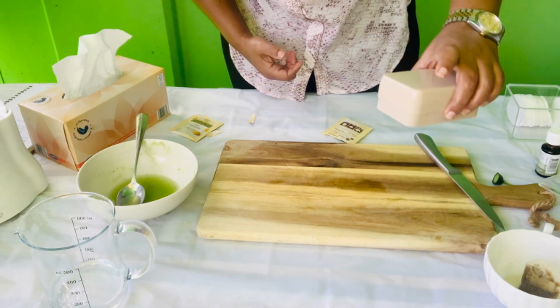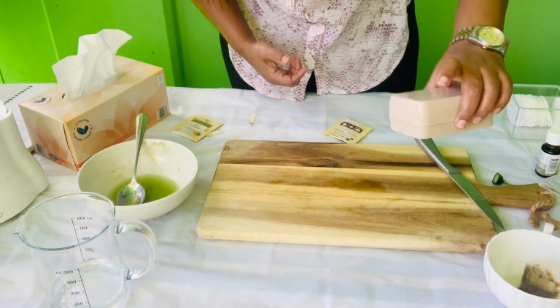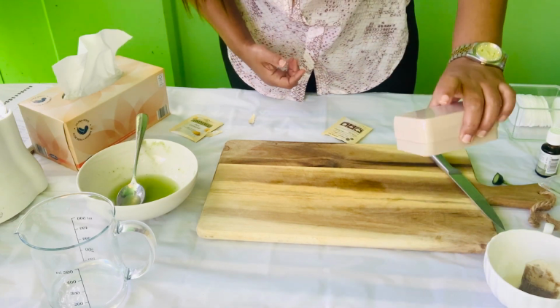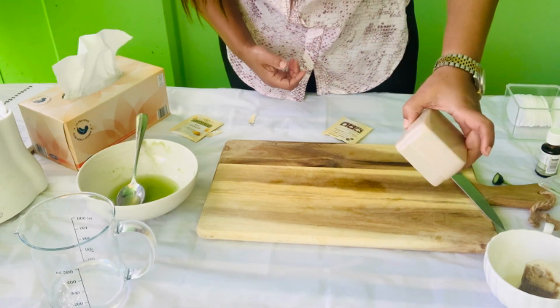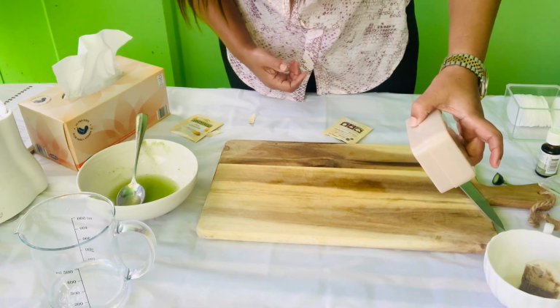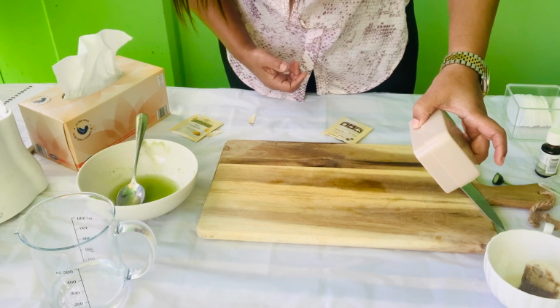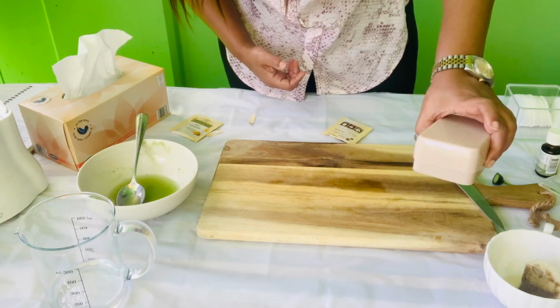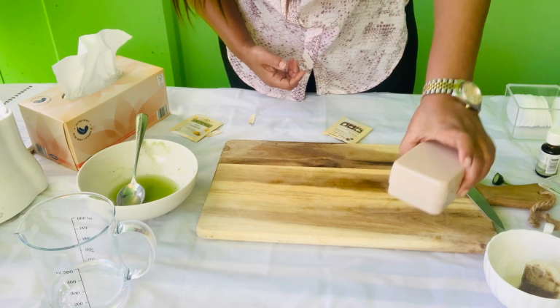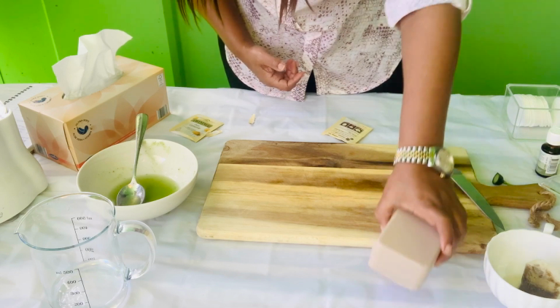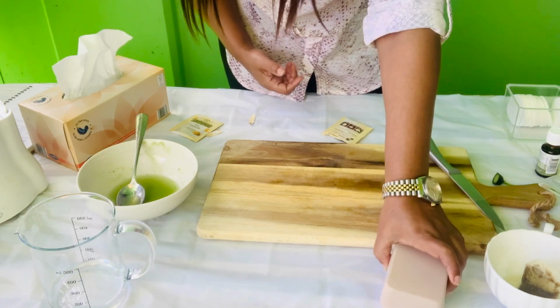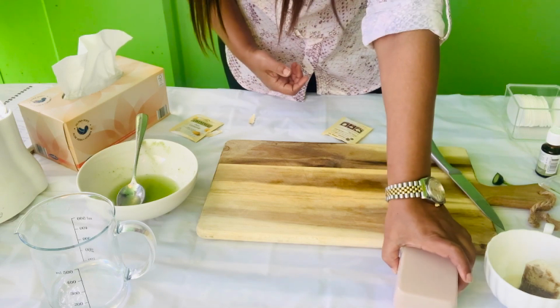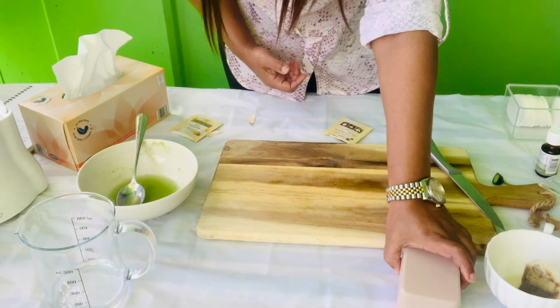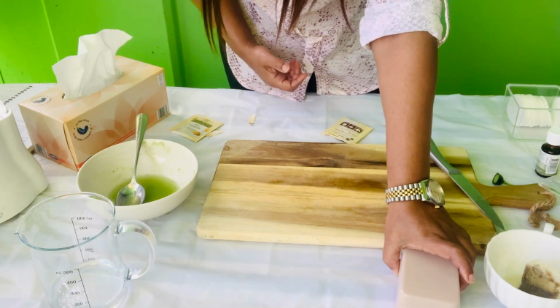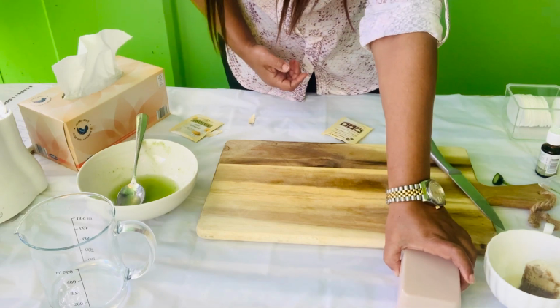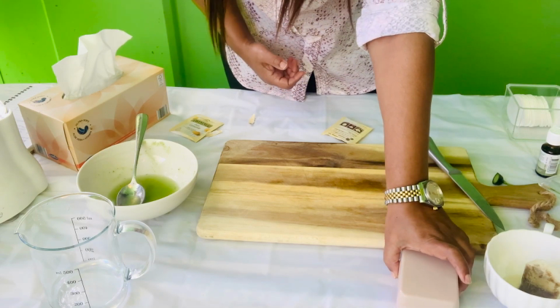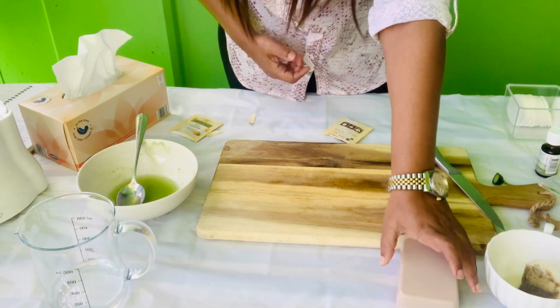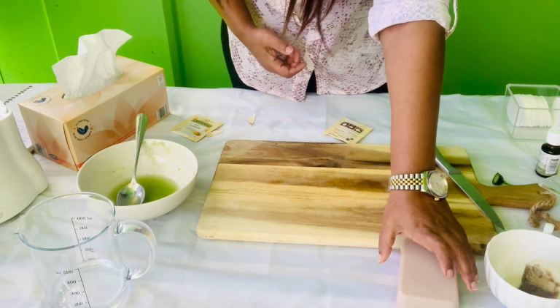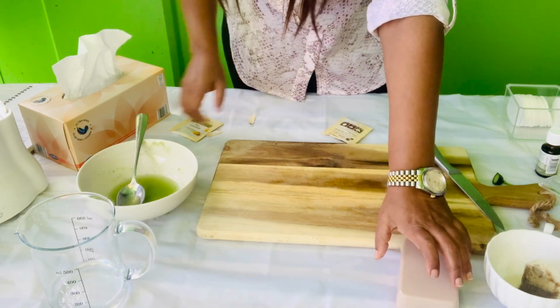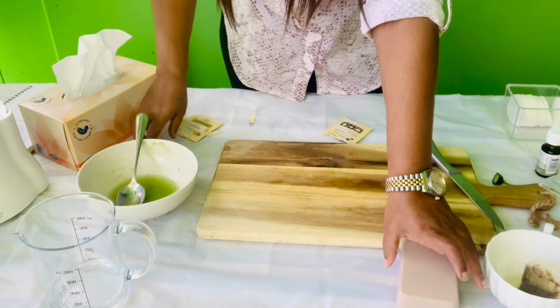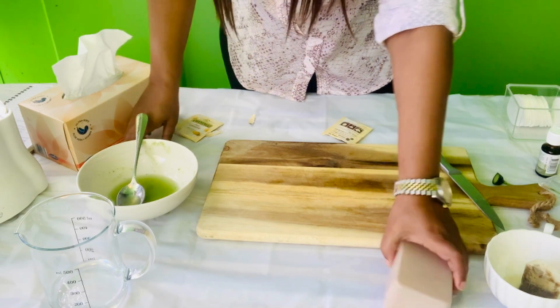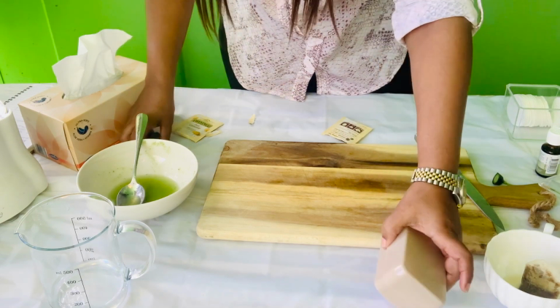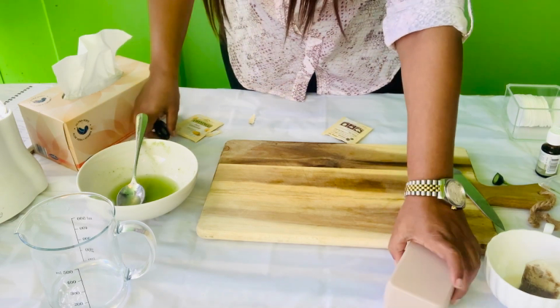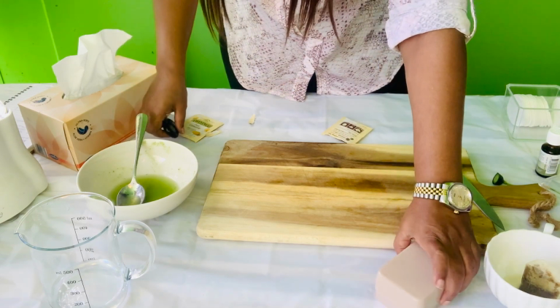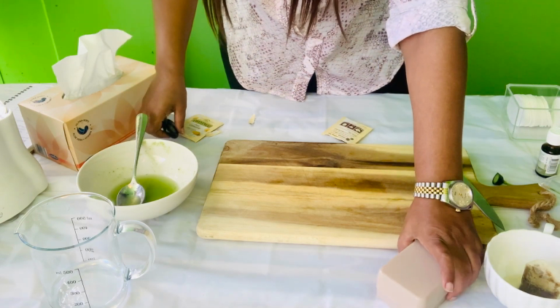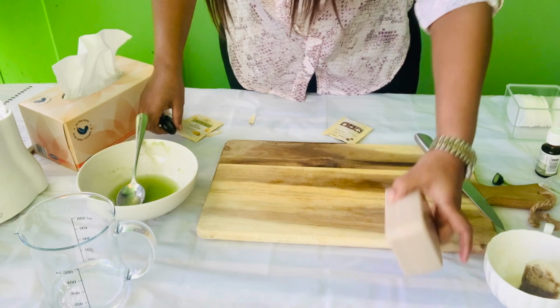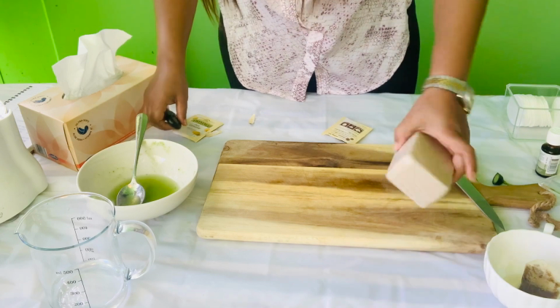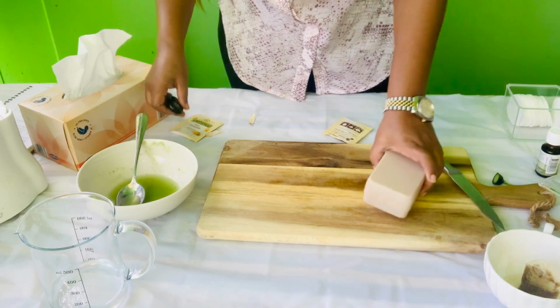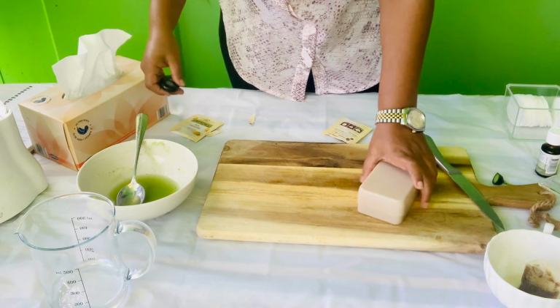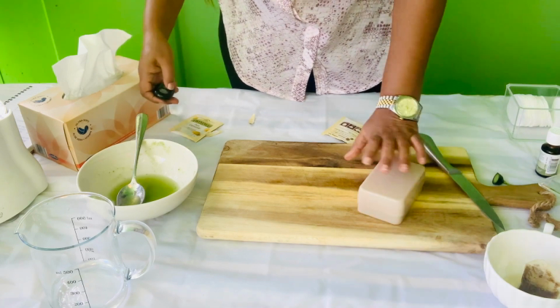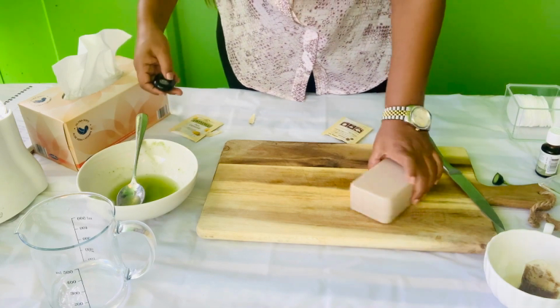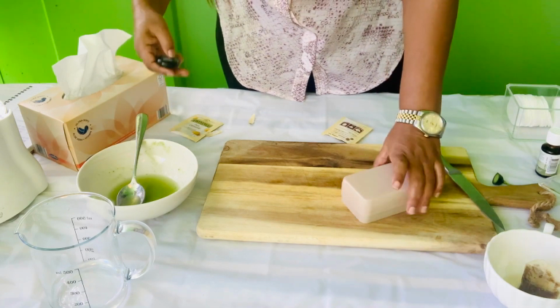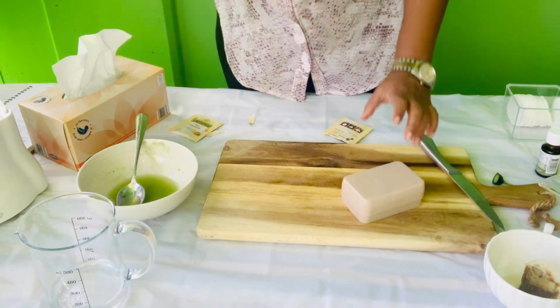This is a freezer mask, but if you want to use it, you can use it as well.